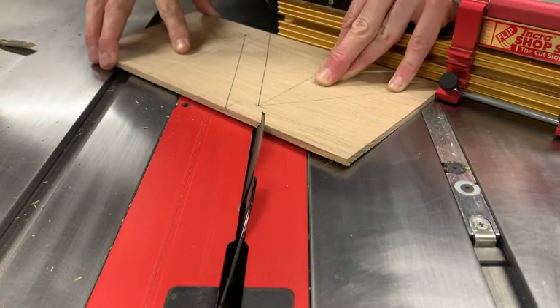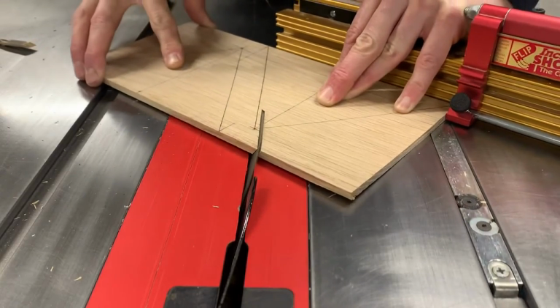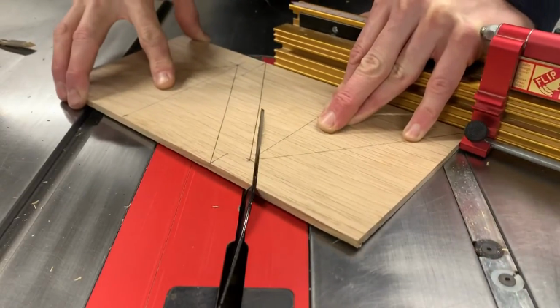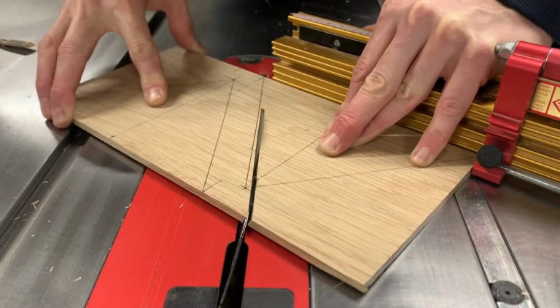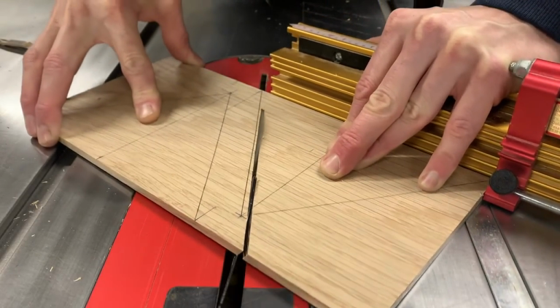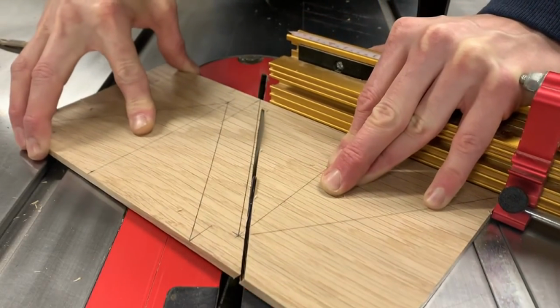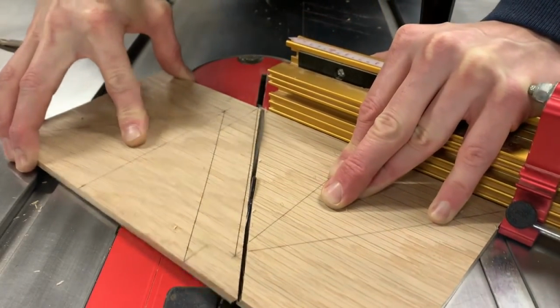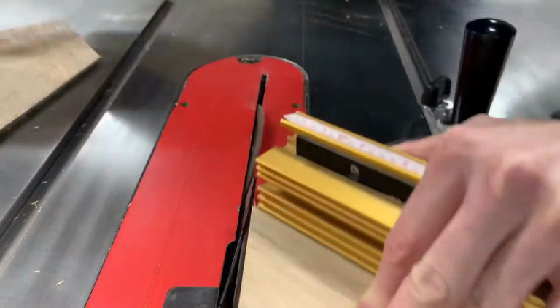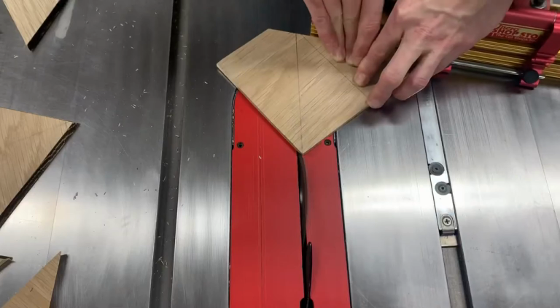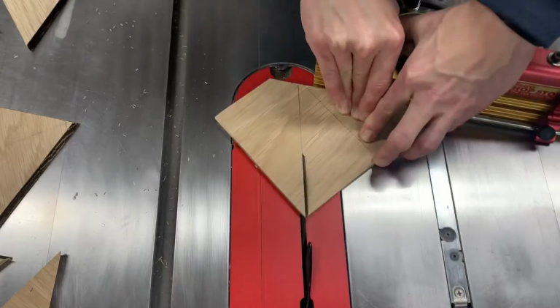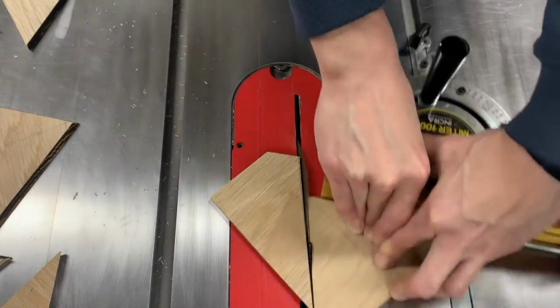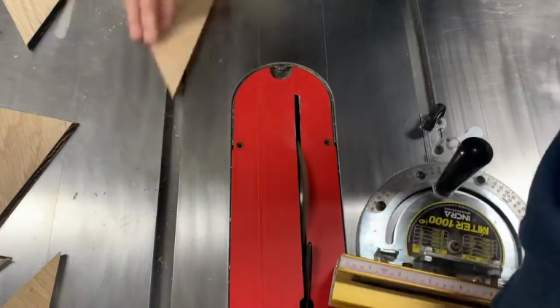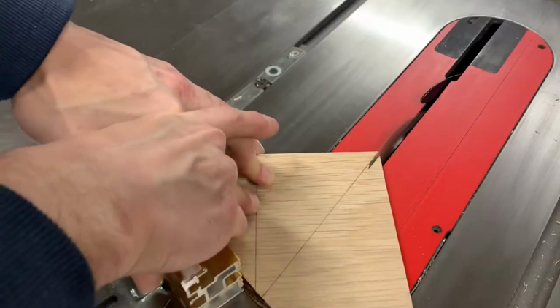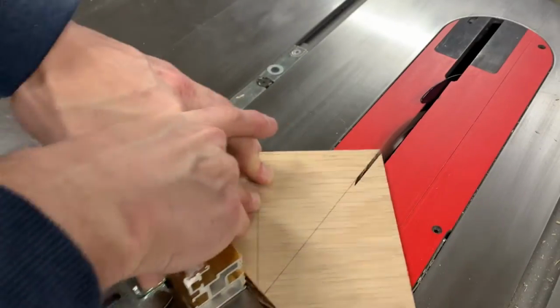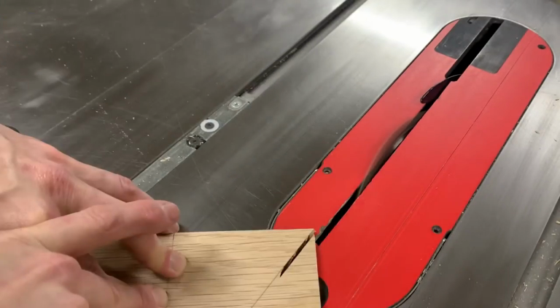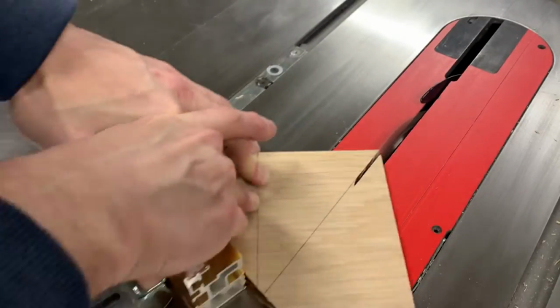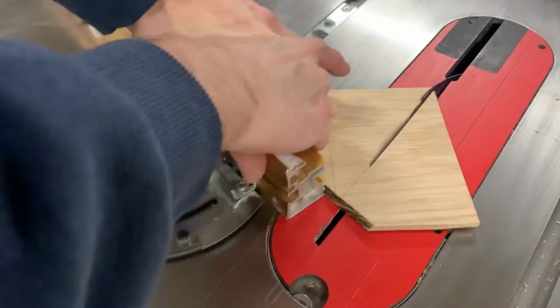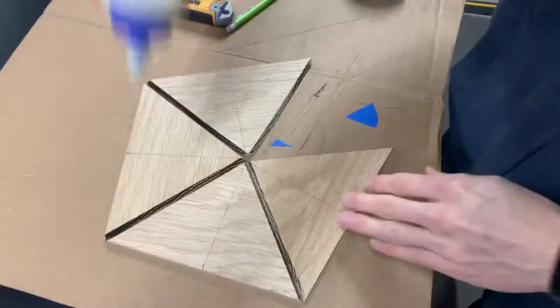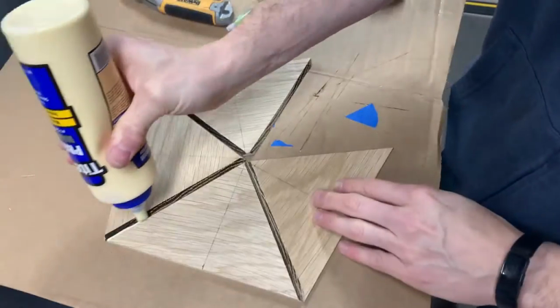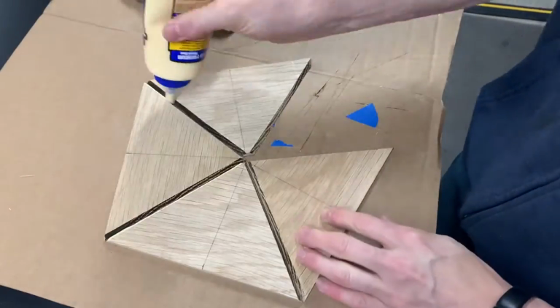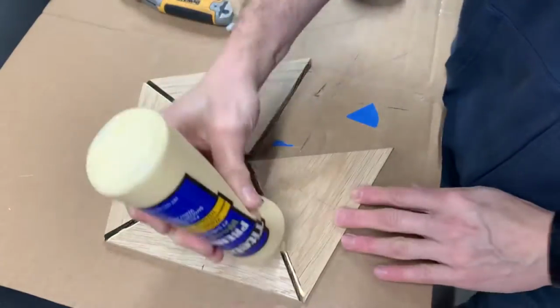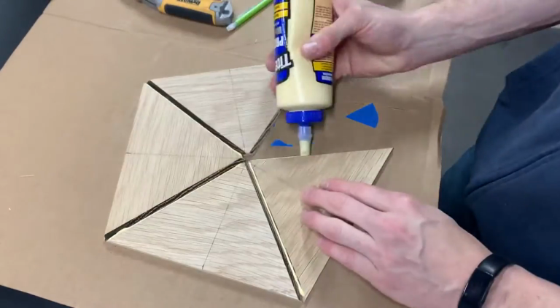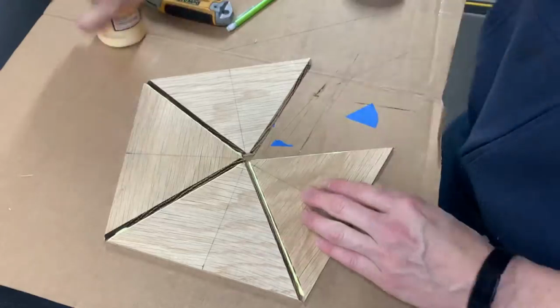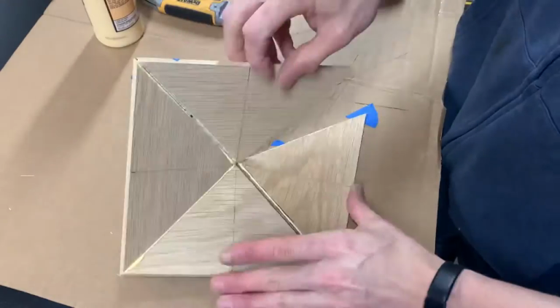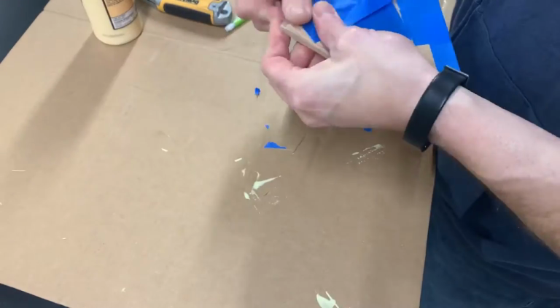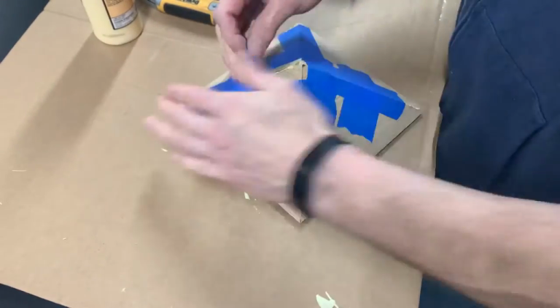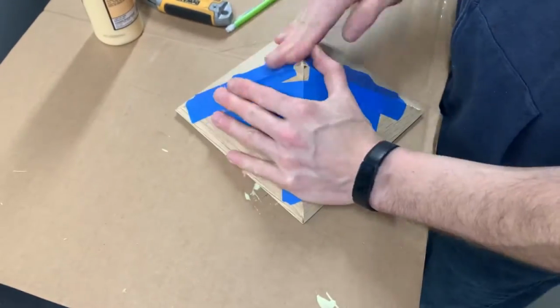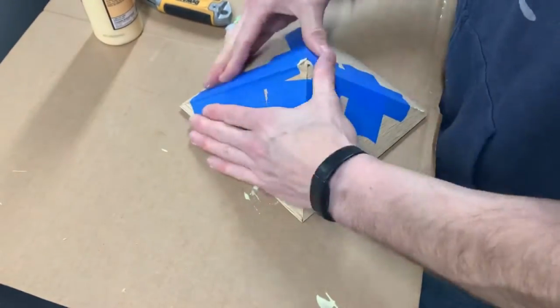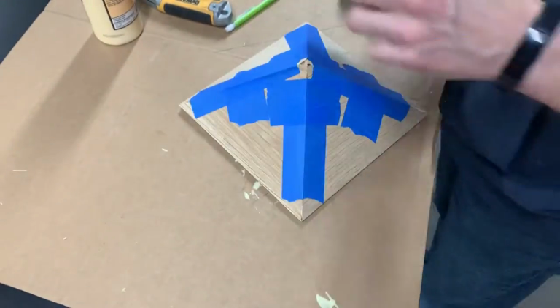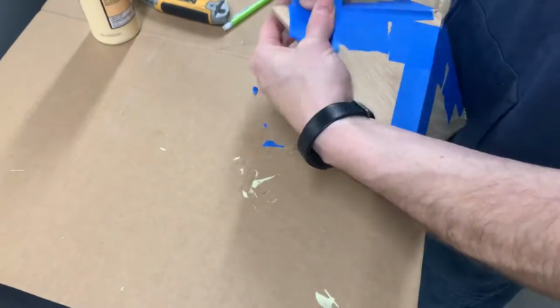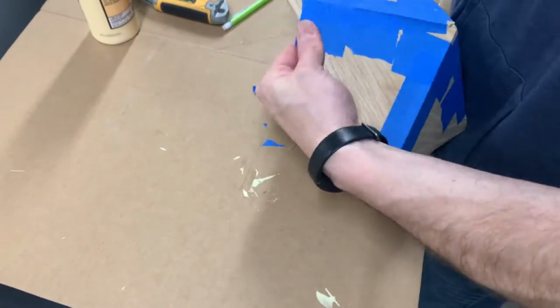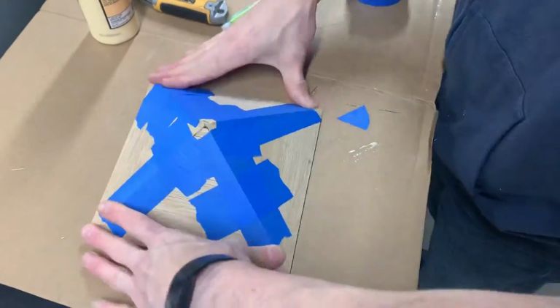It looks like I'm missing the line with every cut, but due to the angle of the blade those marks are actually showing where the cut is on the bottom of the piece. This was the first time I ever tried to make something quite like this, and getting the angles right was very difficult.